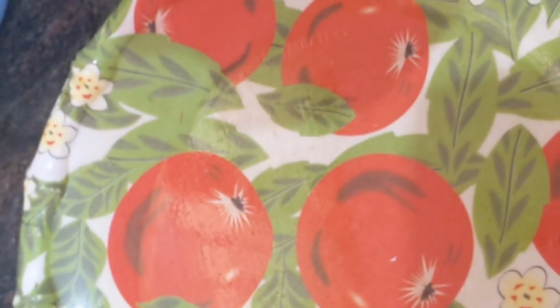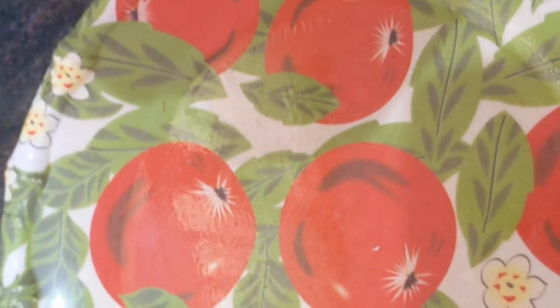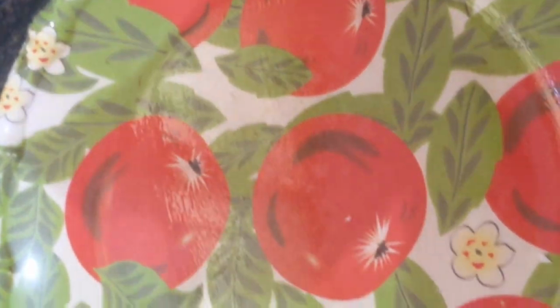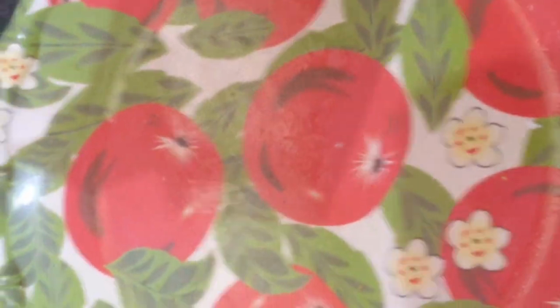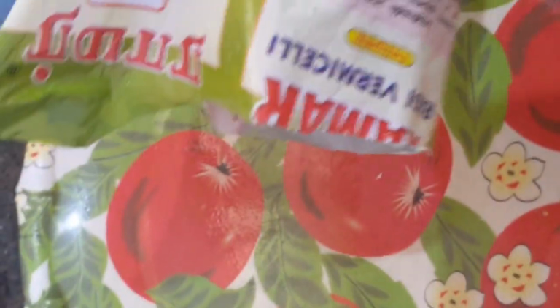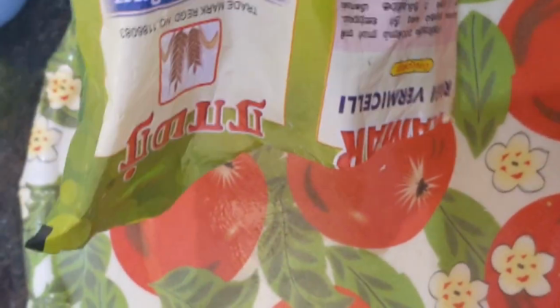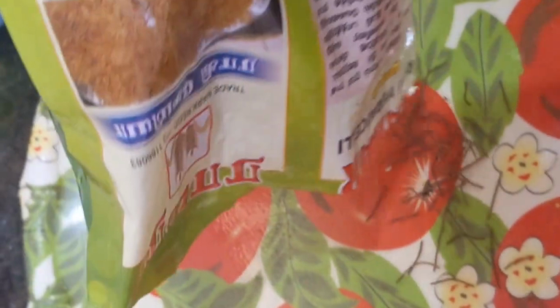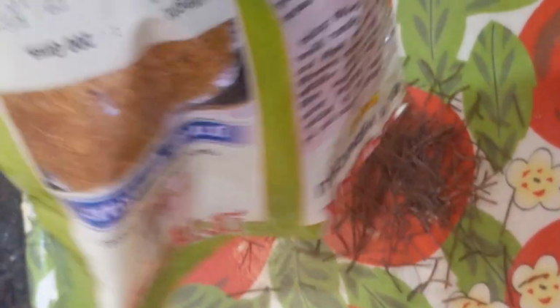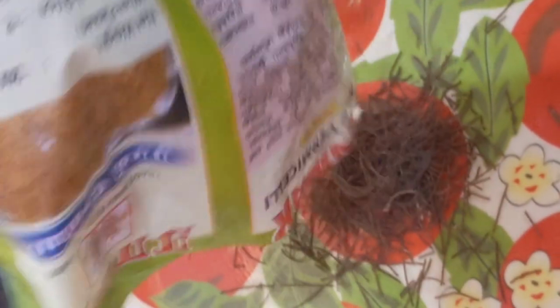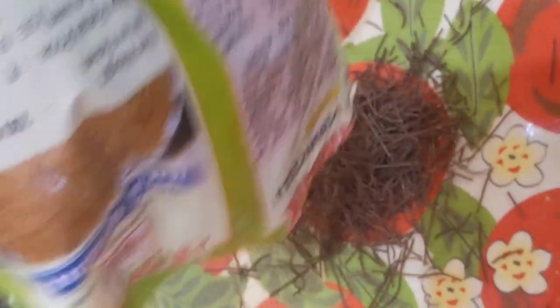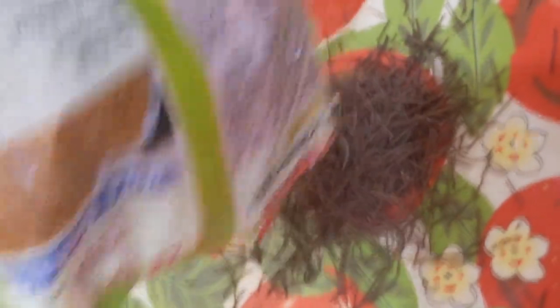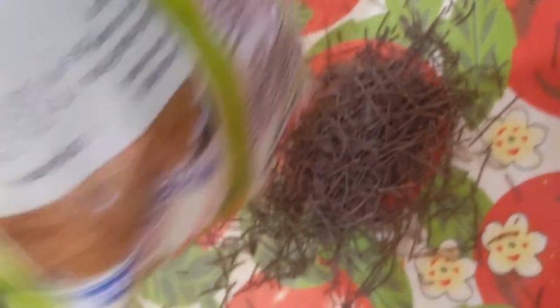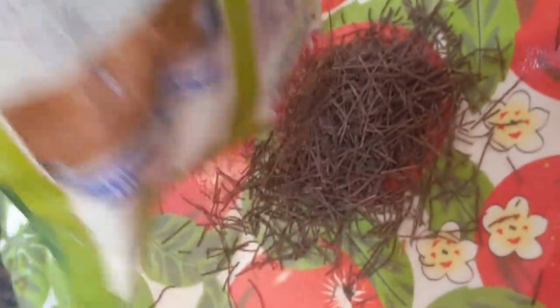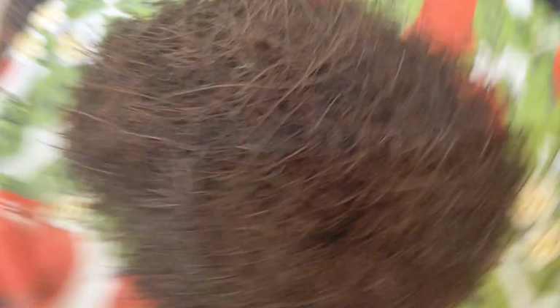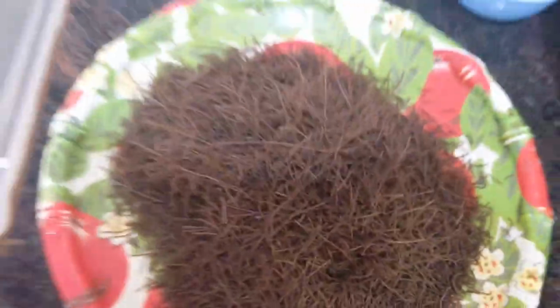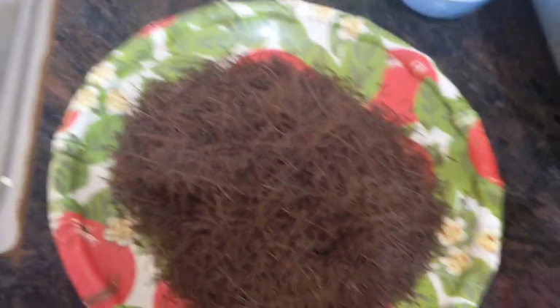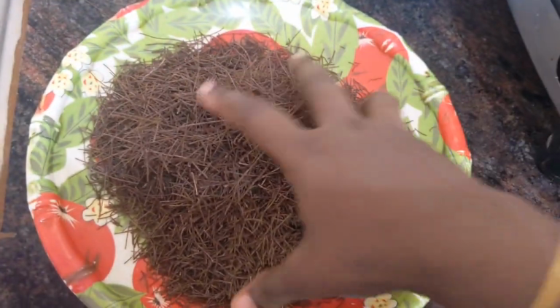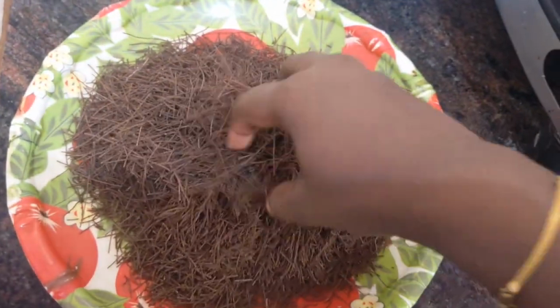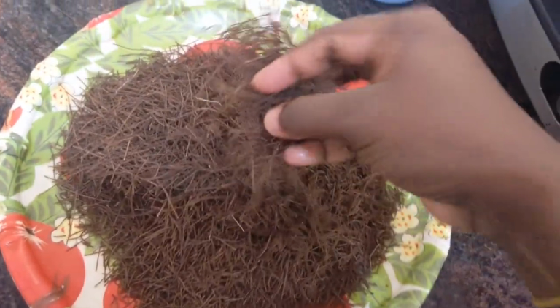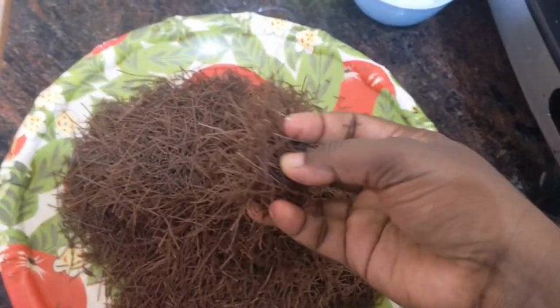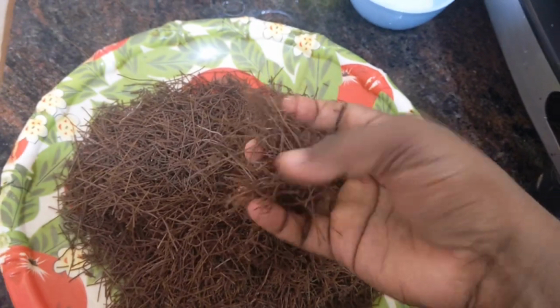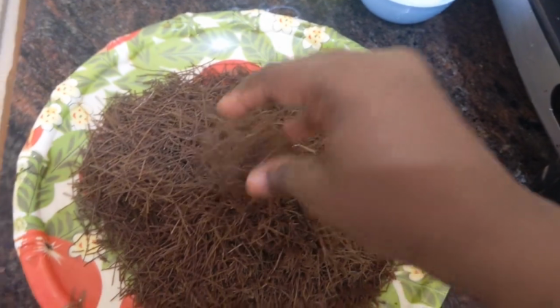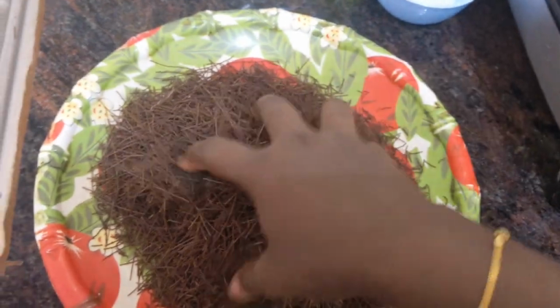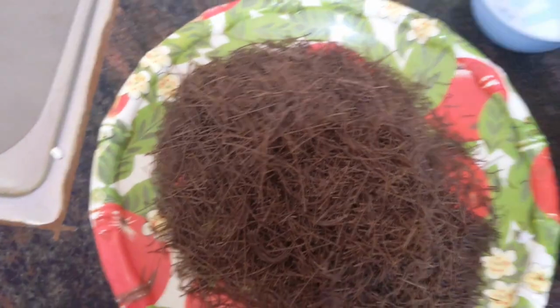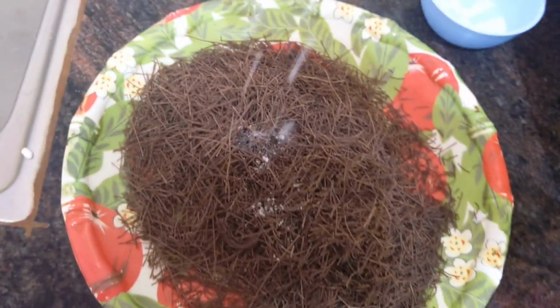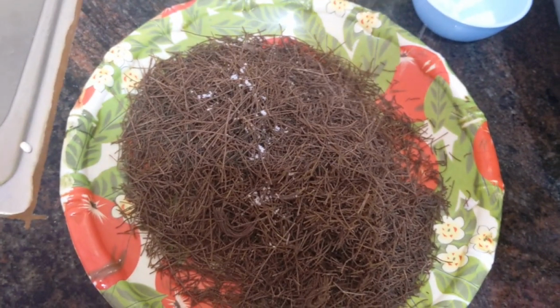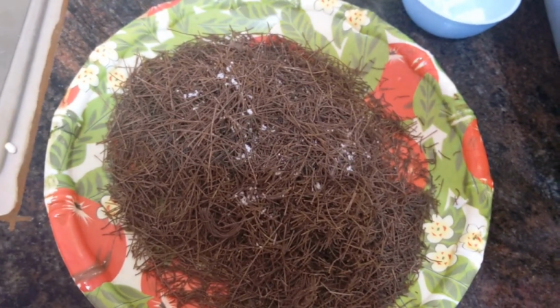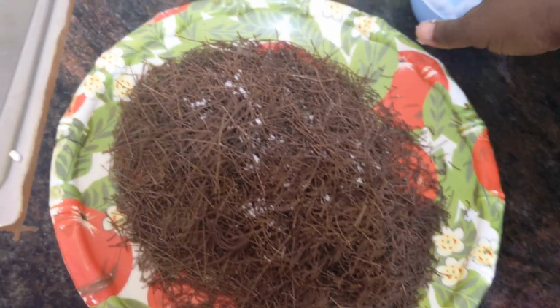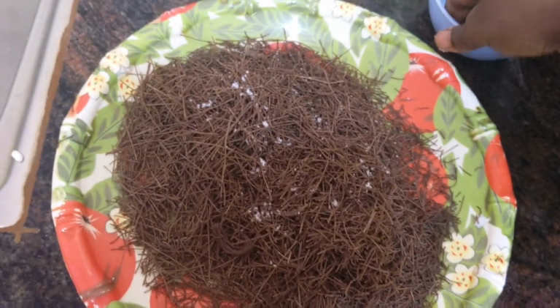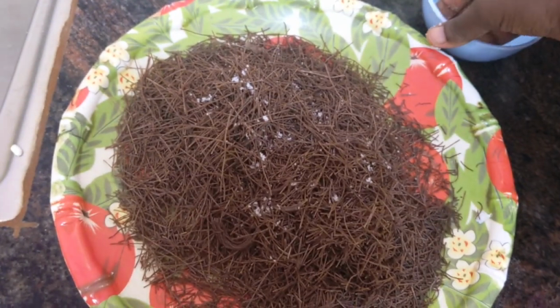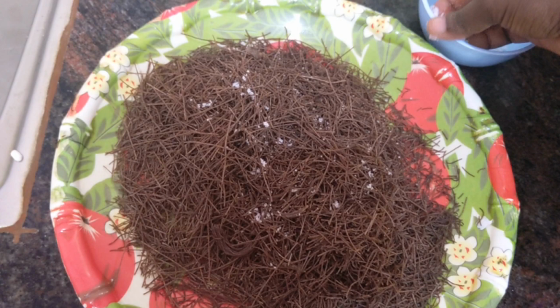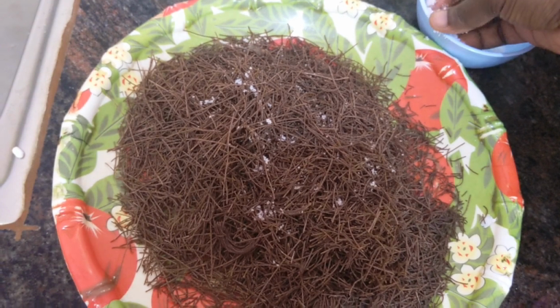I have taken one plate. I will transfer the ragi vermicelli into the plate. See the ragi vermicelli. Add some salt — however much you want, you can add it.